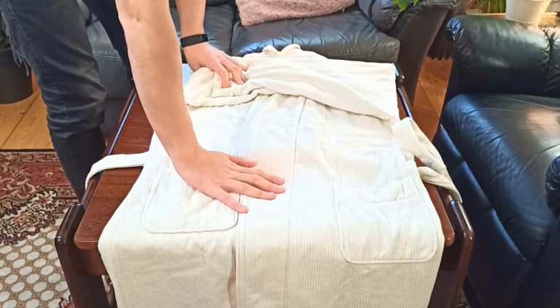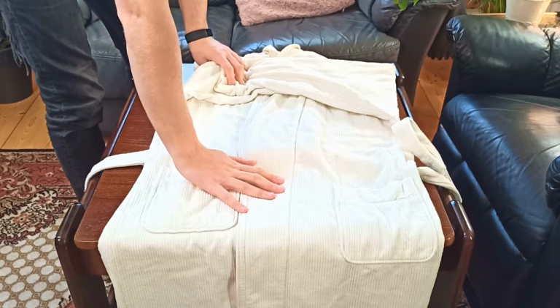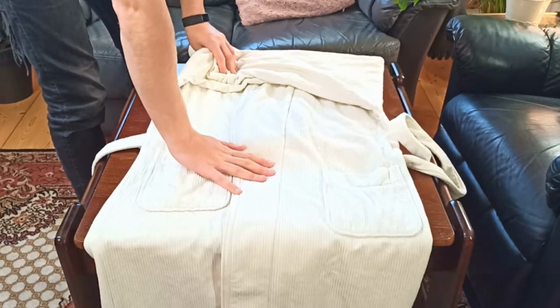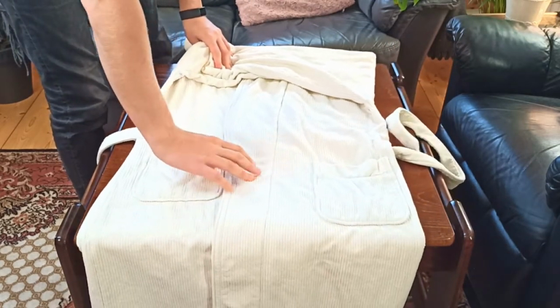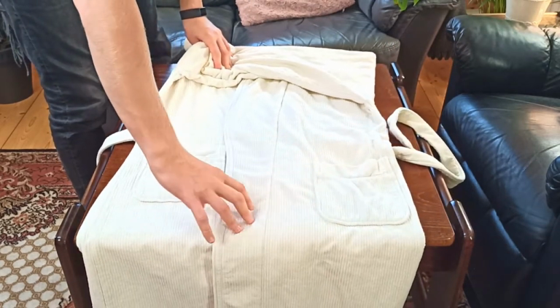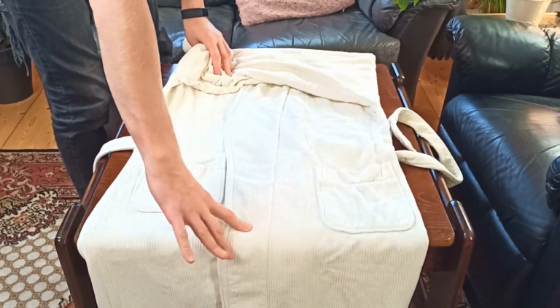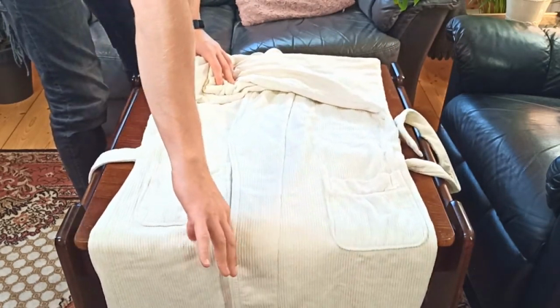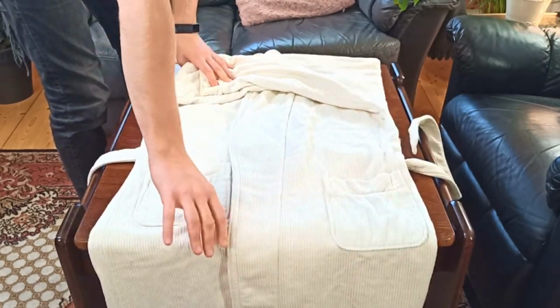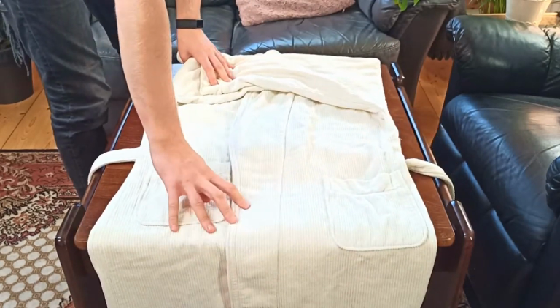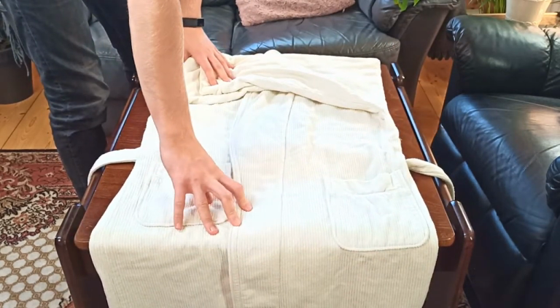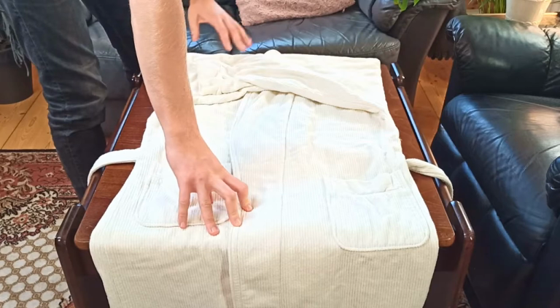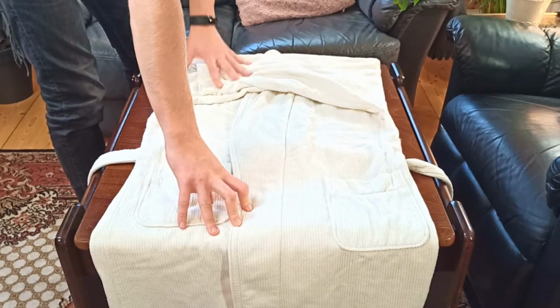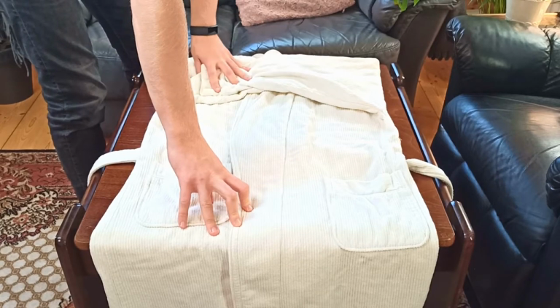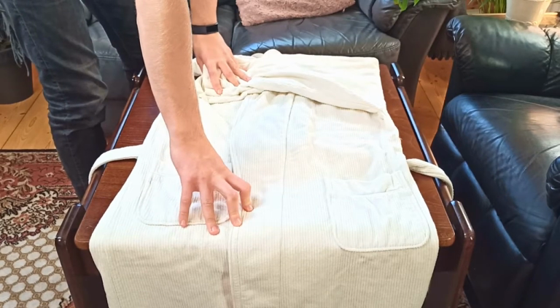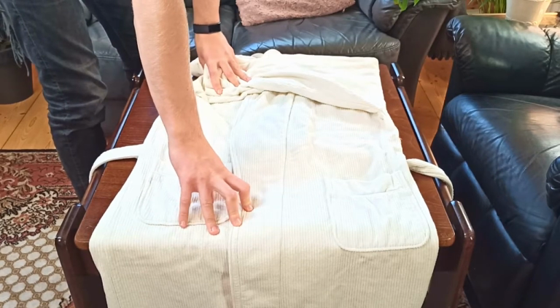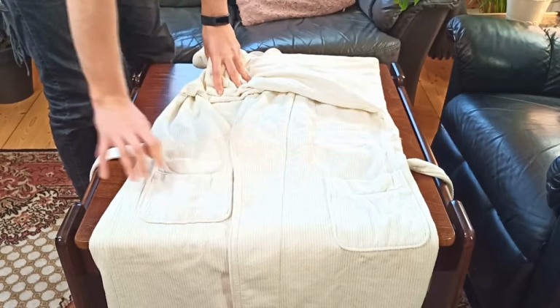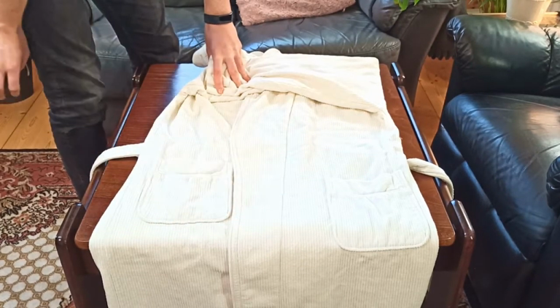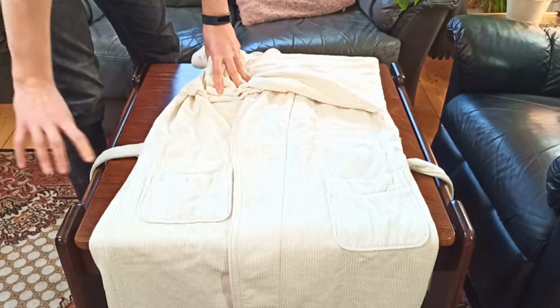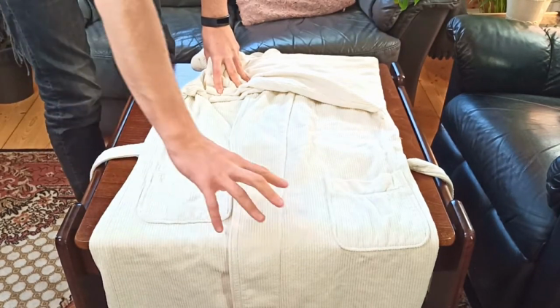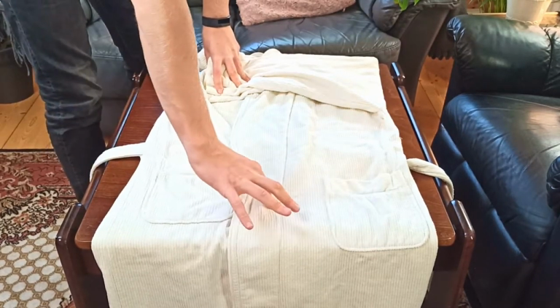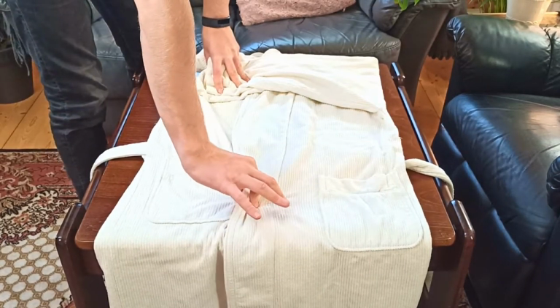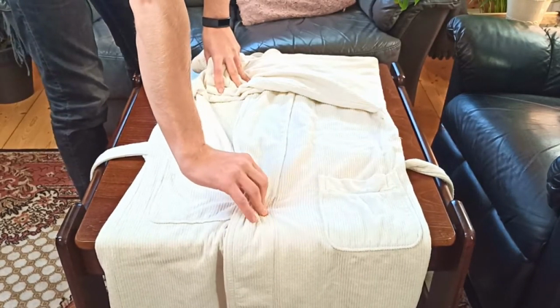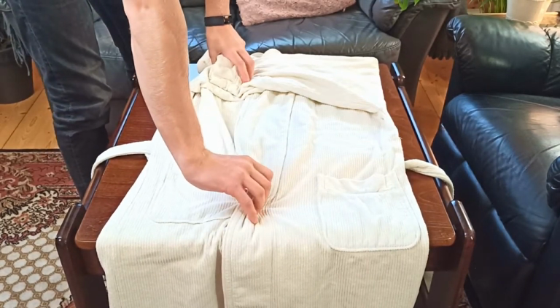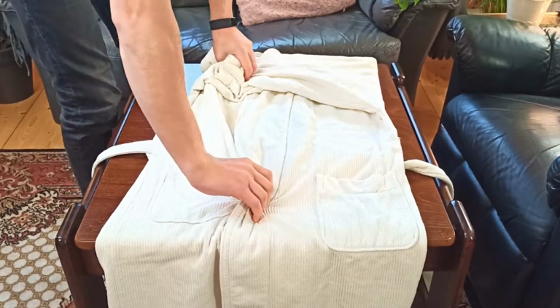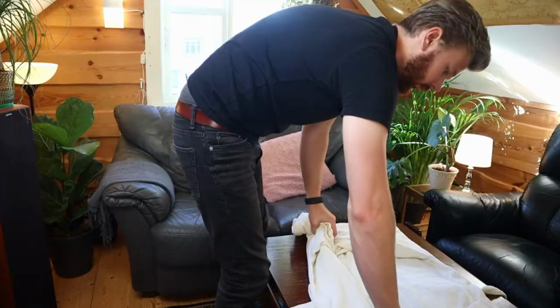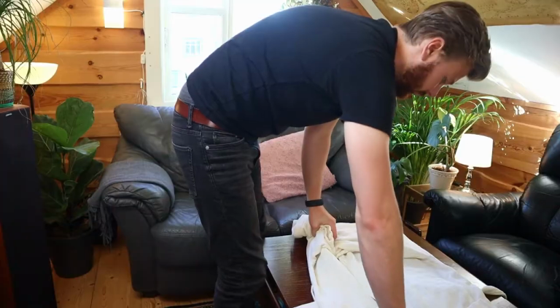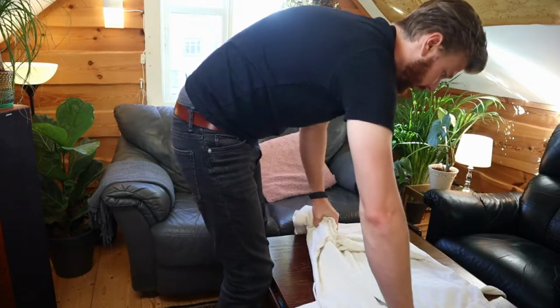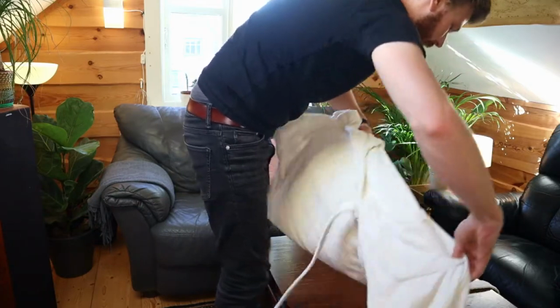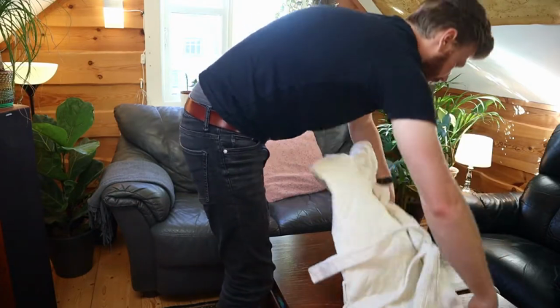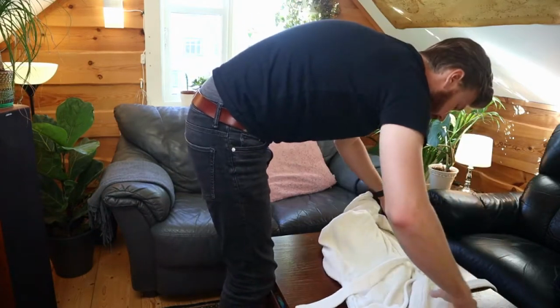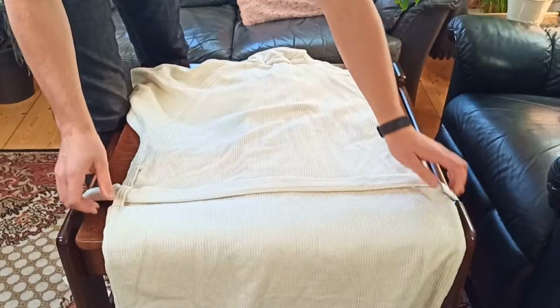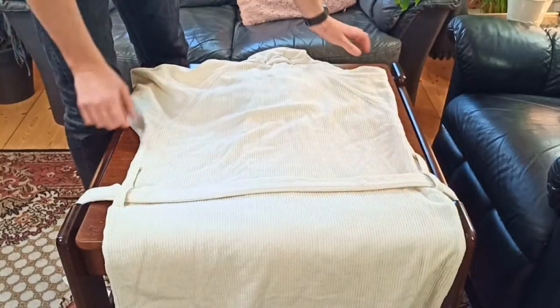Now we're going to flip the bathrobe over. The best way to do that is to grab hold of the arms and grab the middle of the lapel, then just flip it over like so.